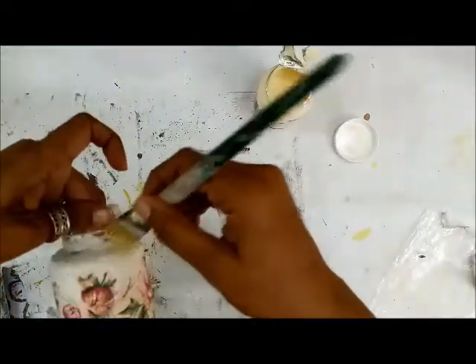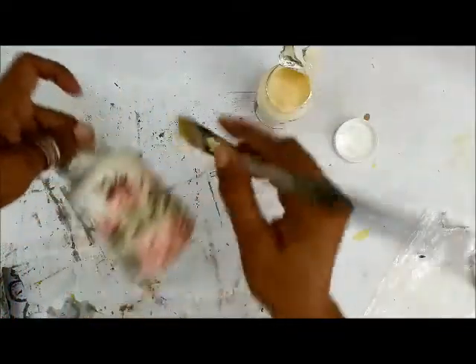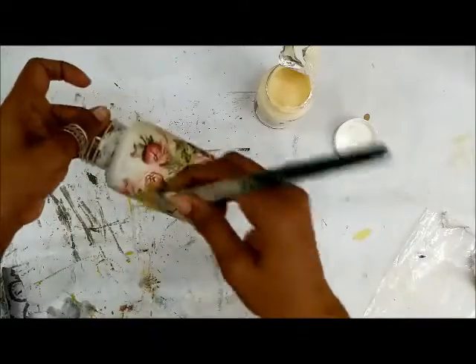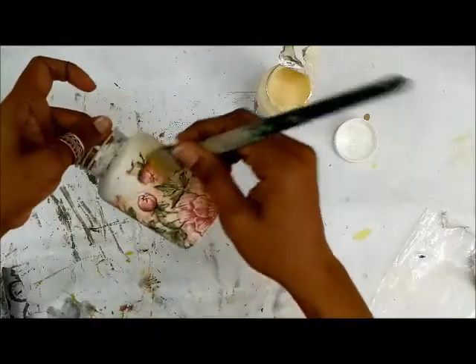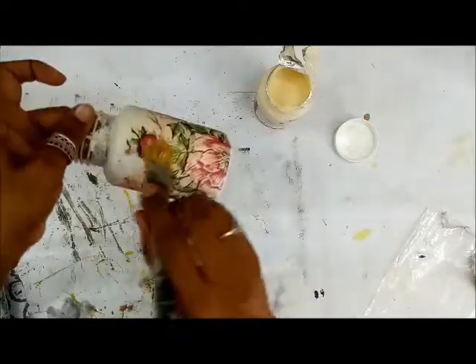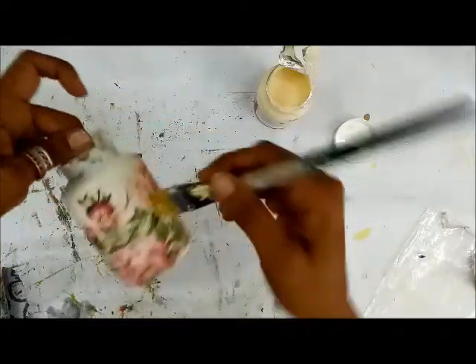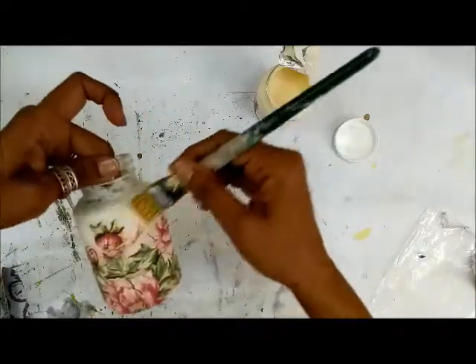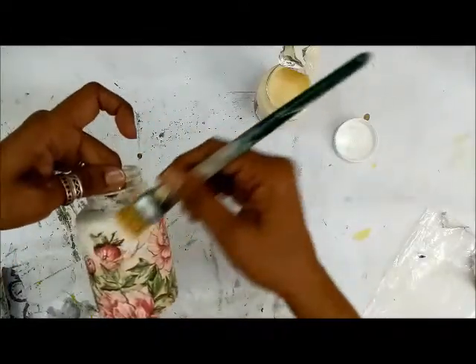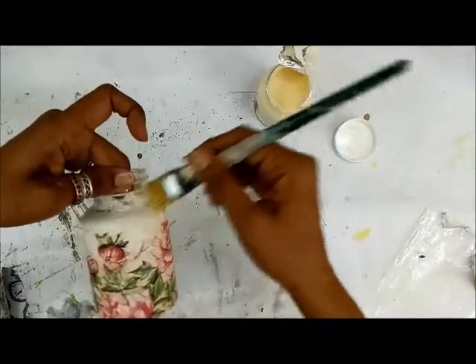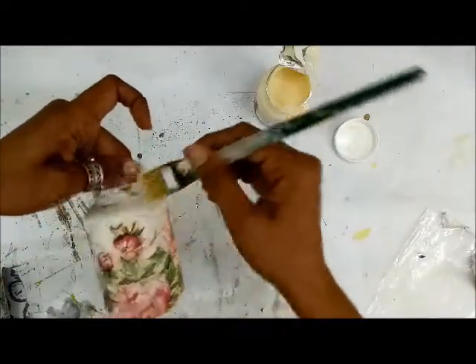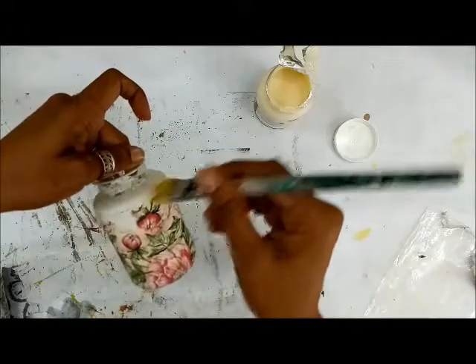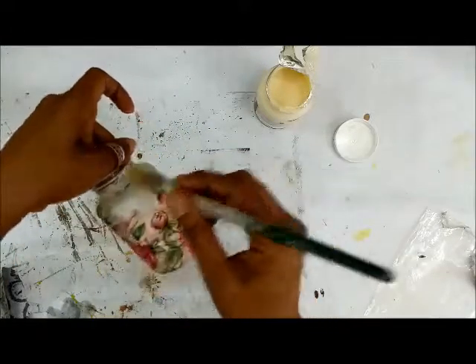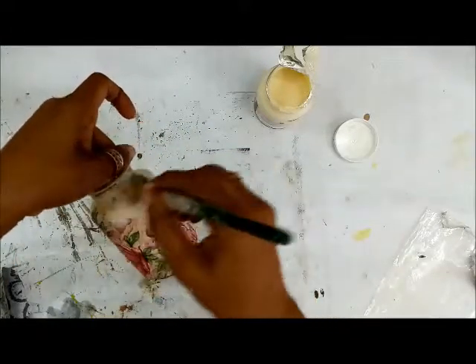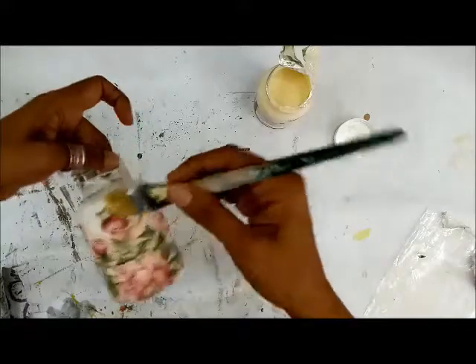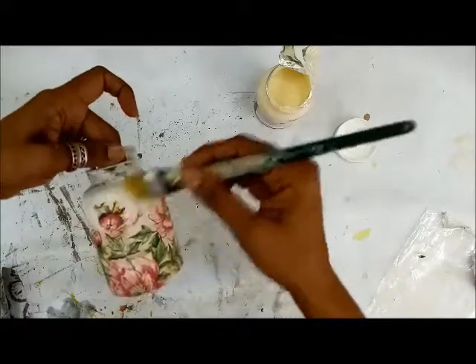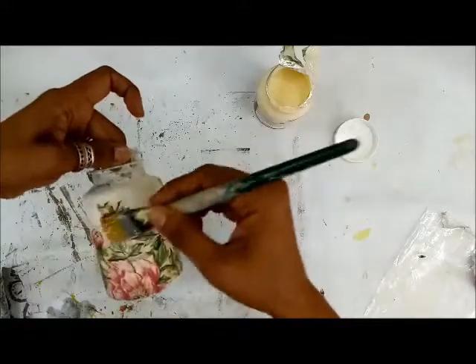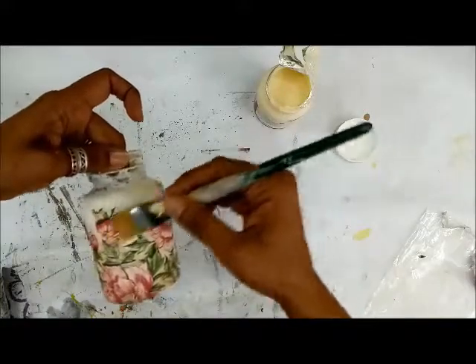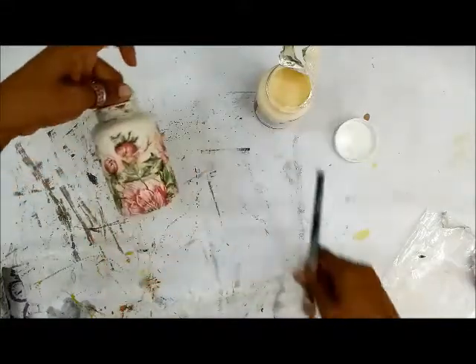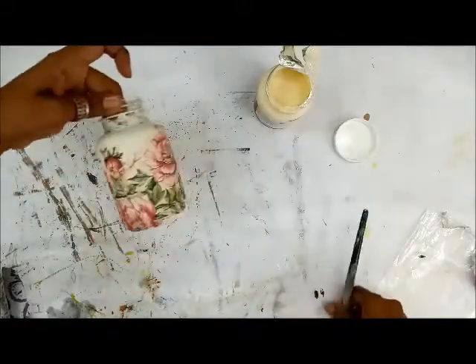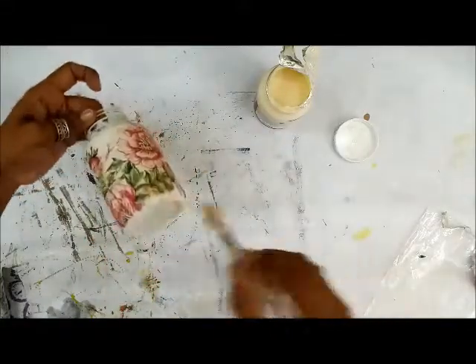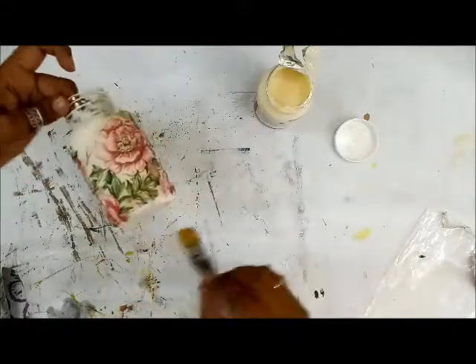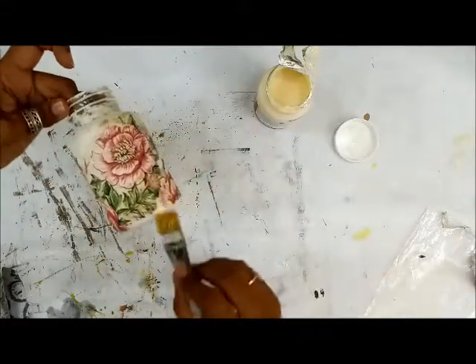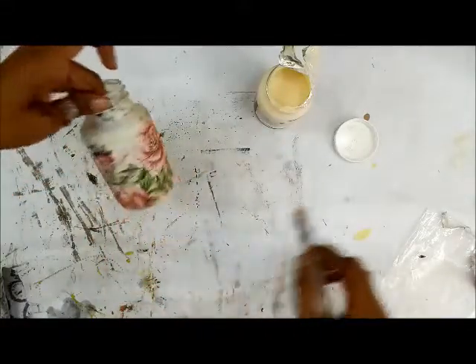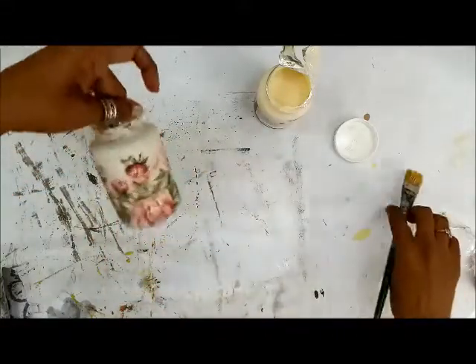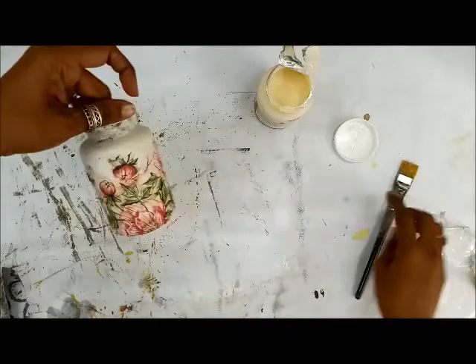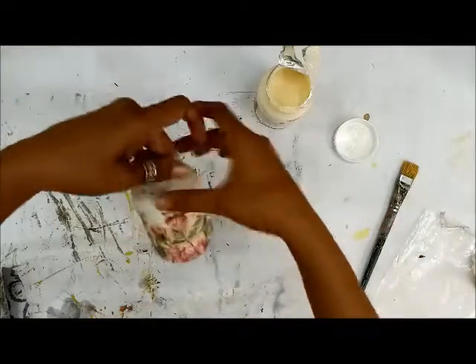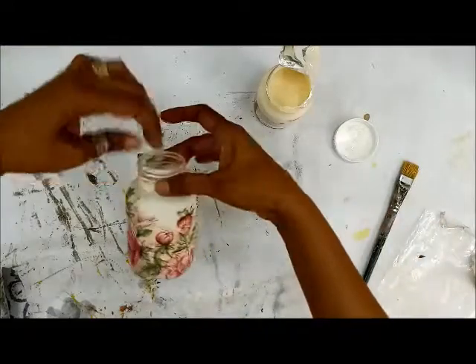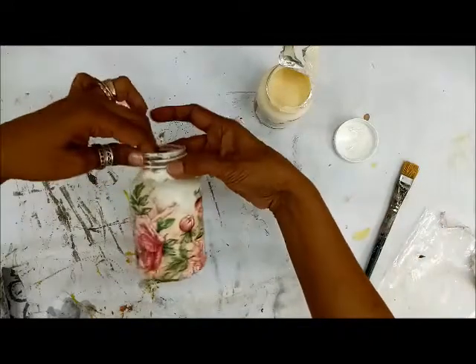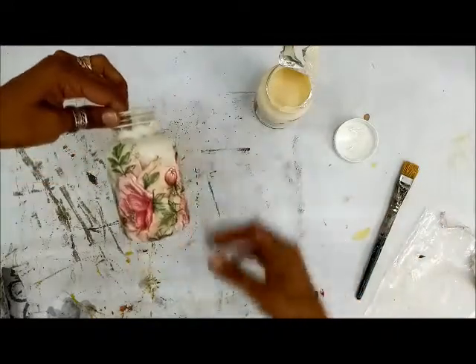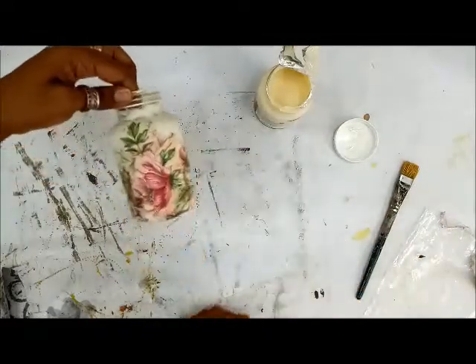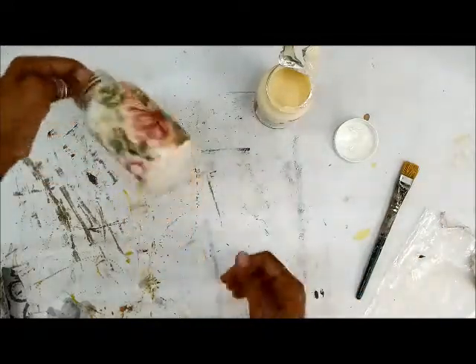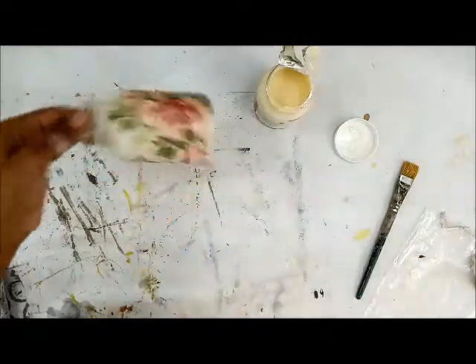All the small bits of tissue you have, you can use them up. This is a small pill bottle. You will see at the end what I'm going to use this as — as of now you might think I'm just decoupaging this pill bottle for a decorative purpose, but there's going to be a small surprise at the end.